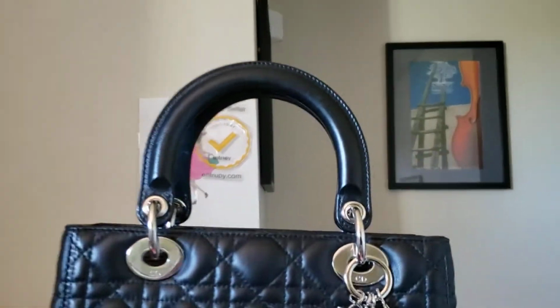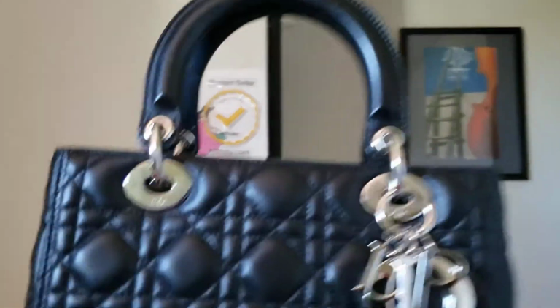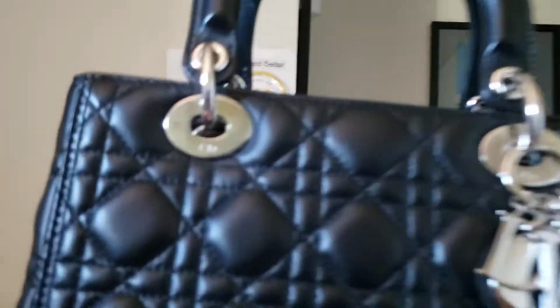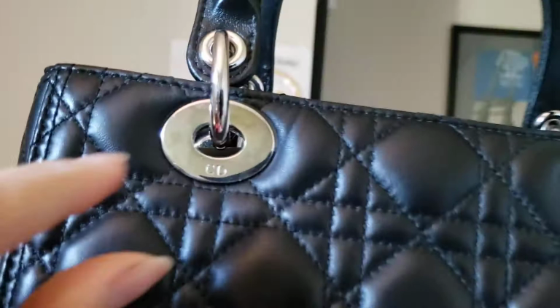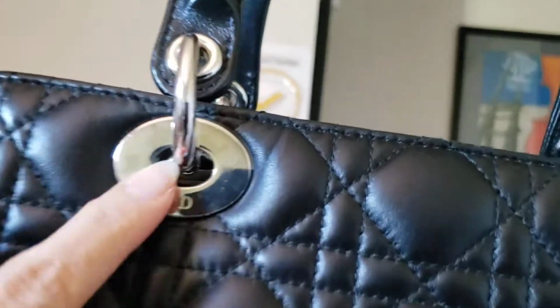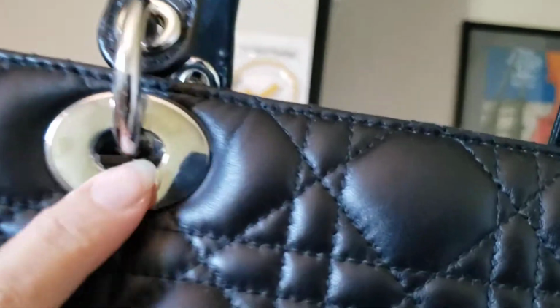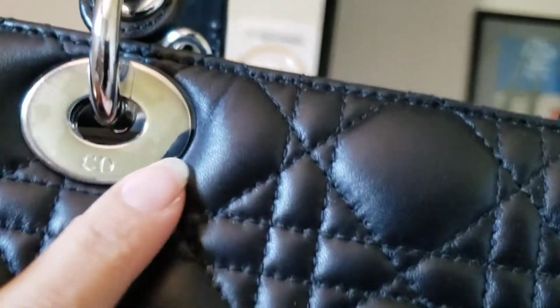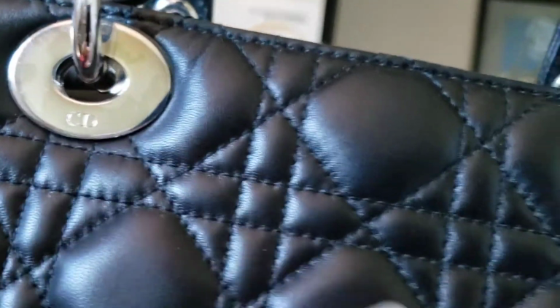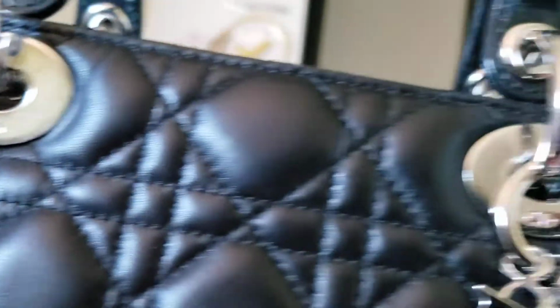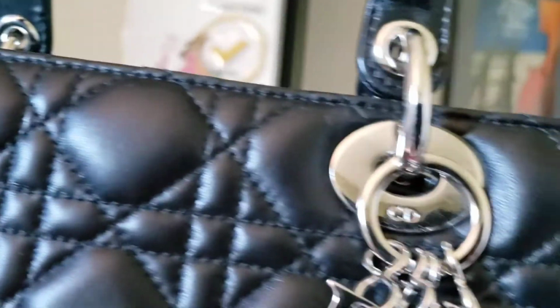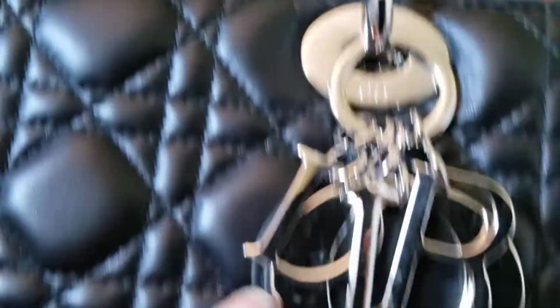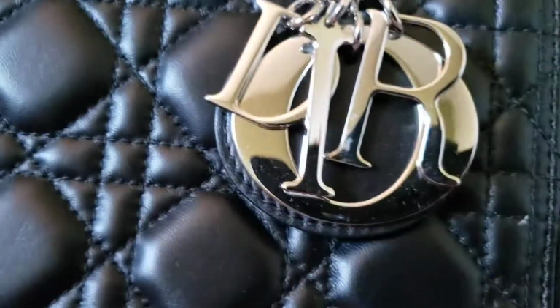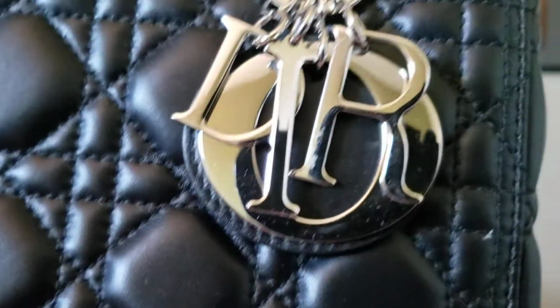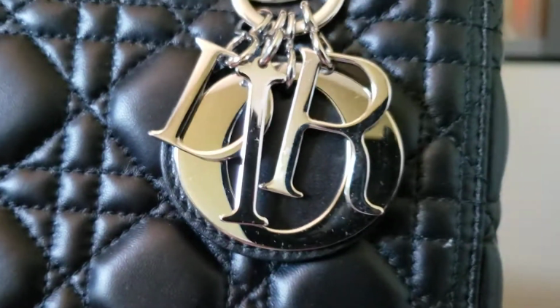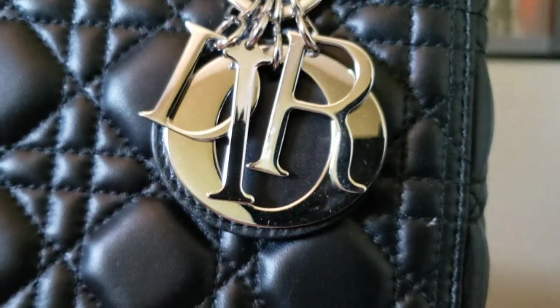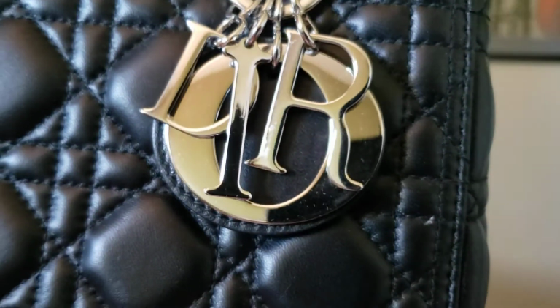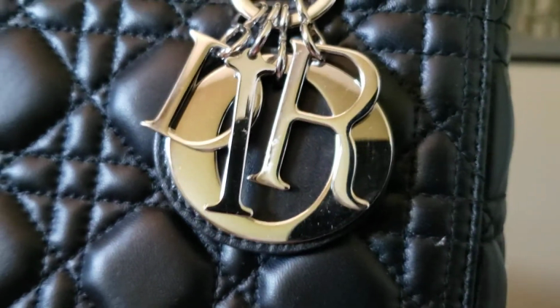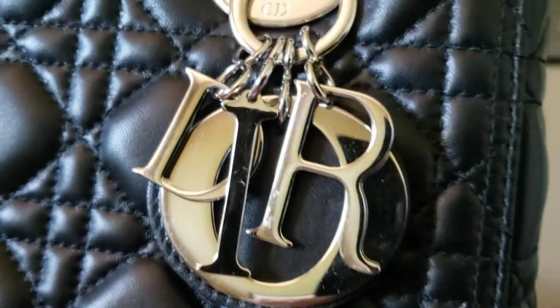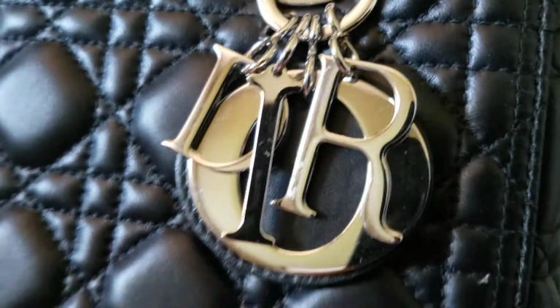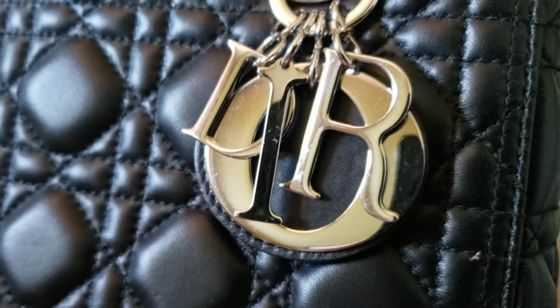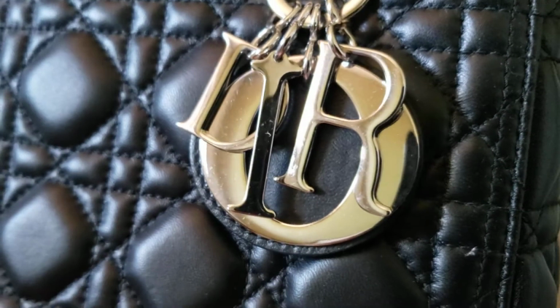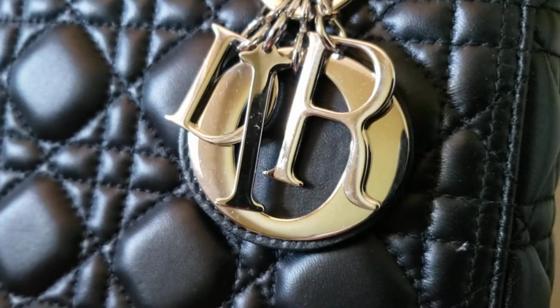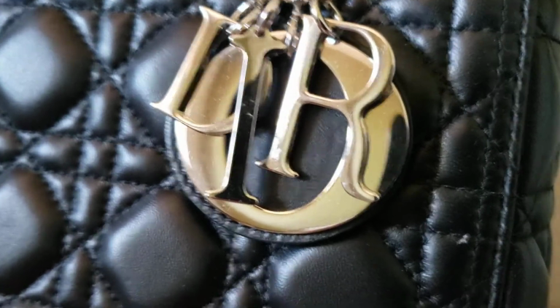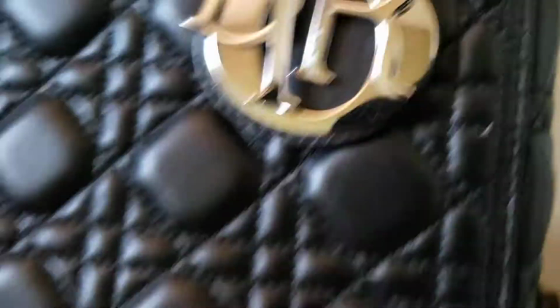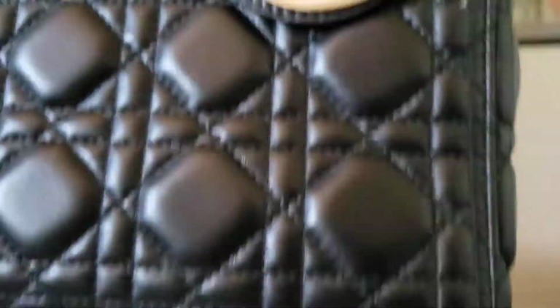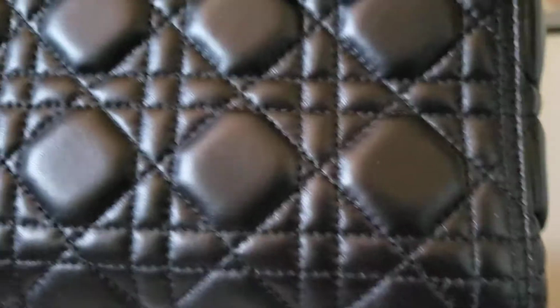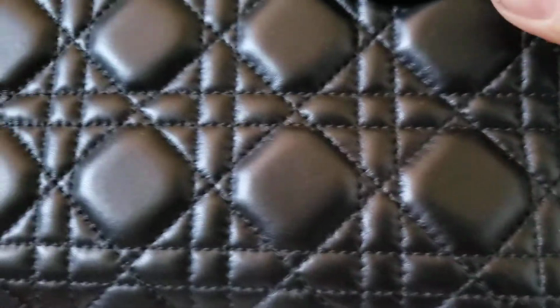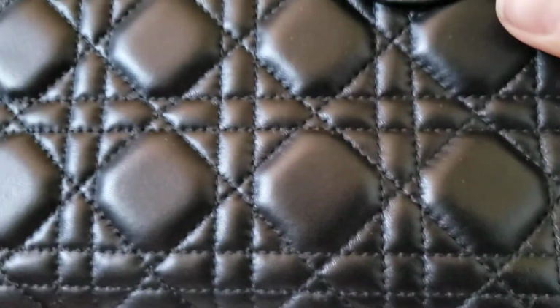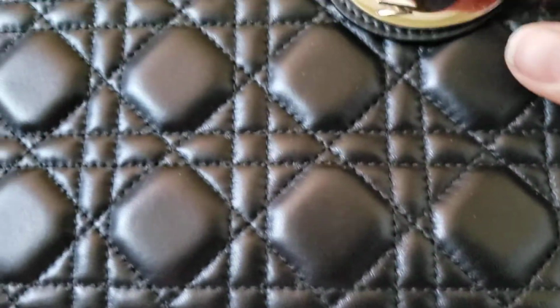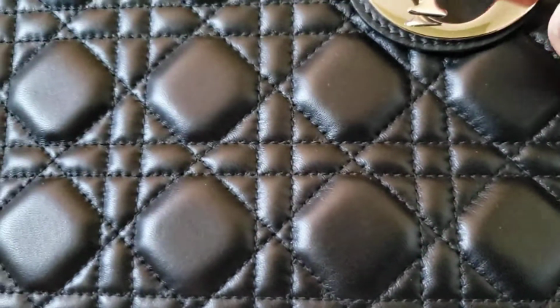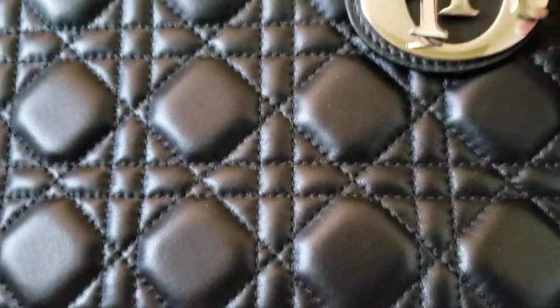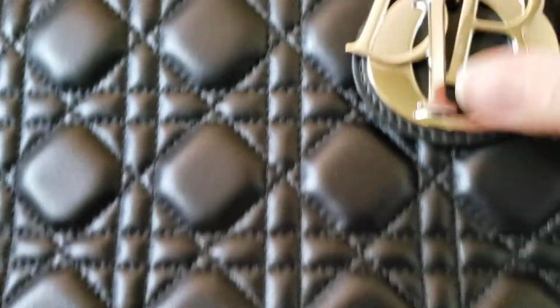It's in silver hardware, all of the plastic protectors still on. And there are some scratches on the hardware as you can see — not that much.